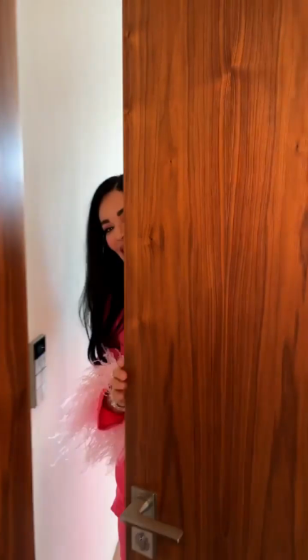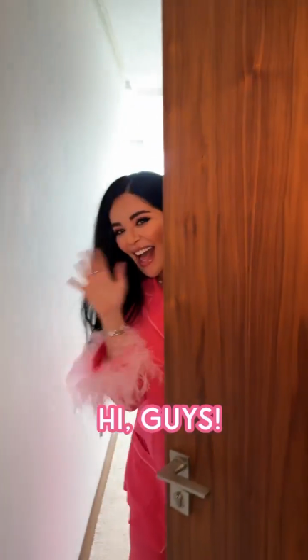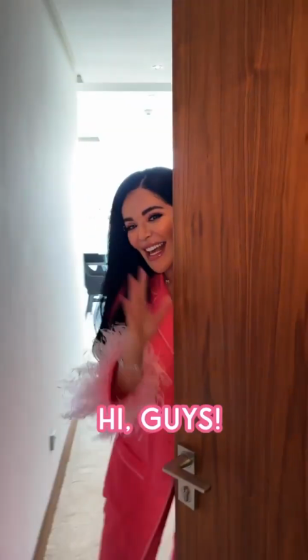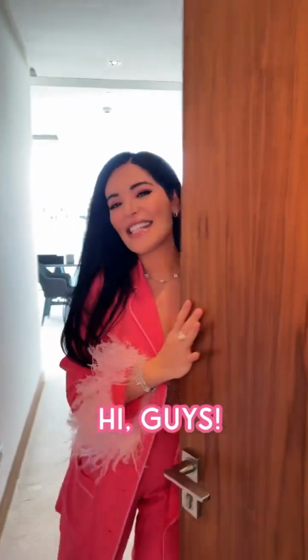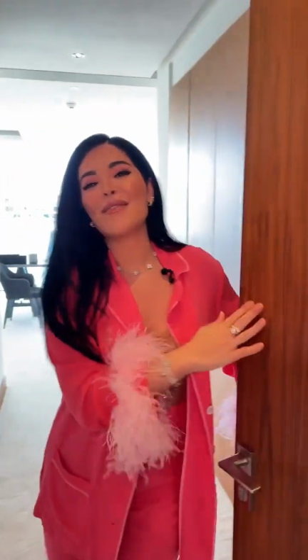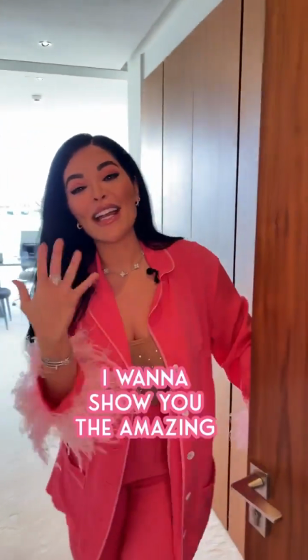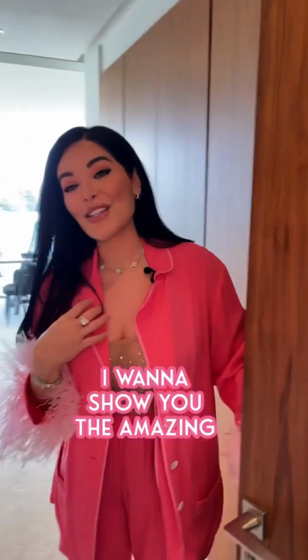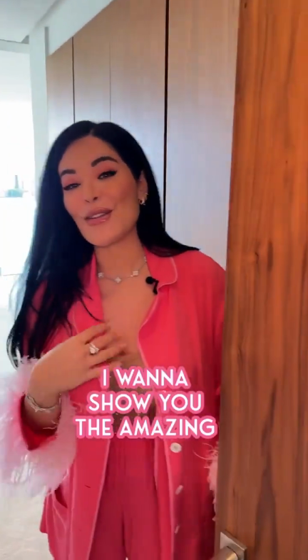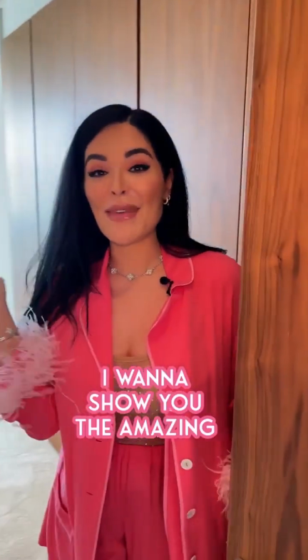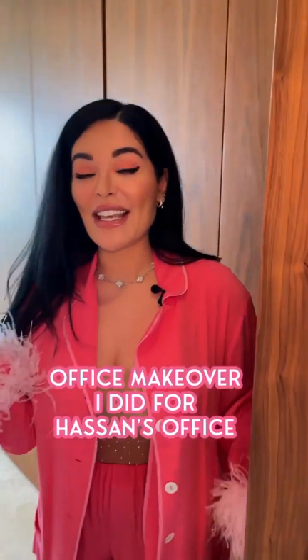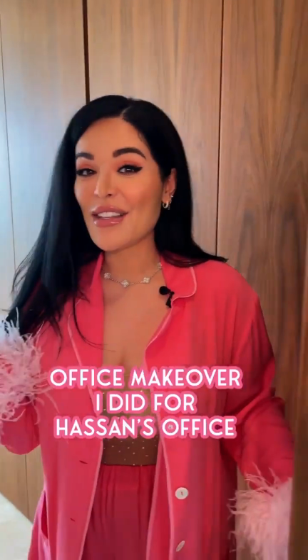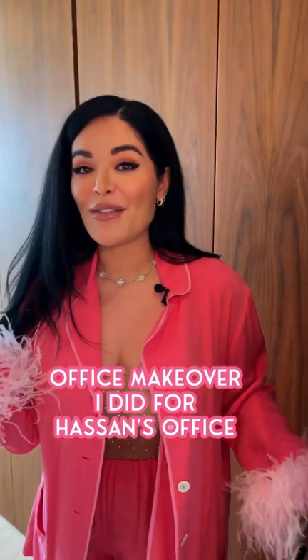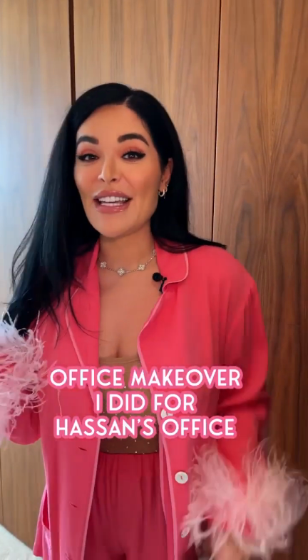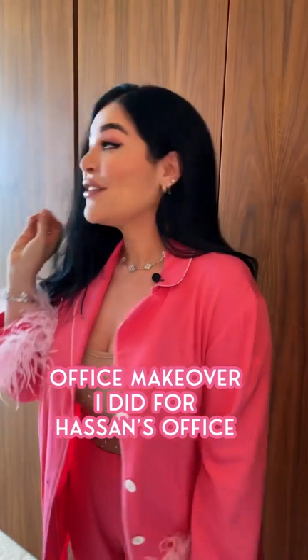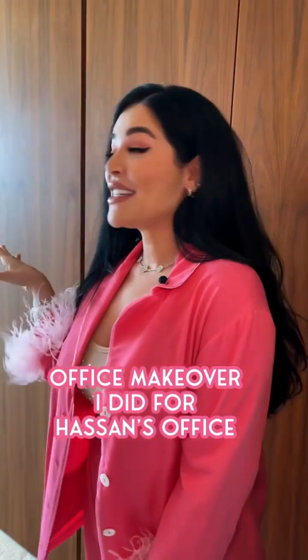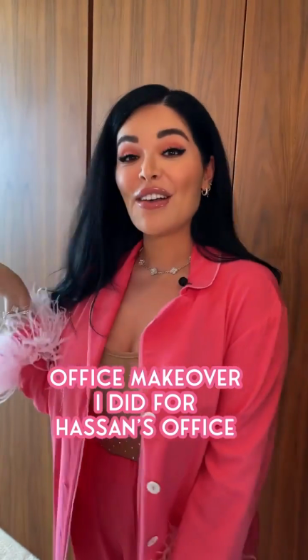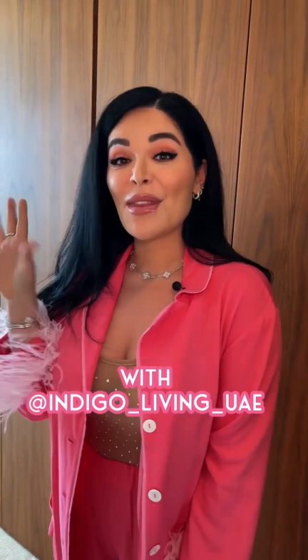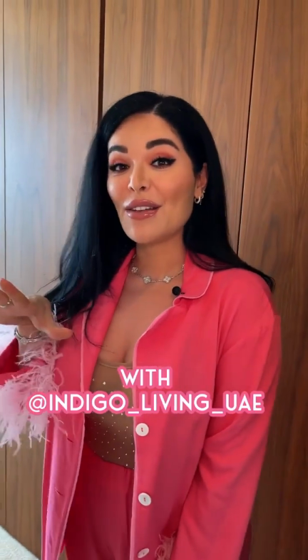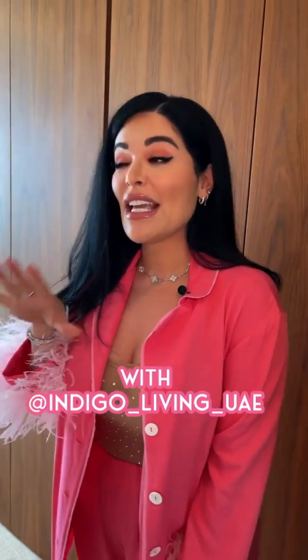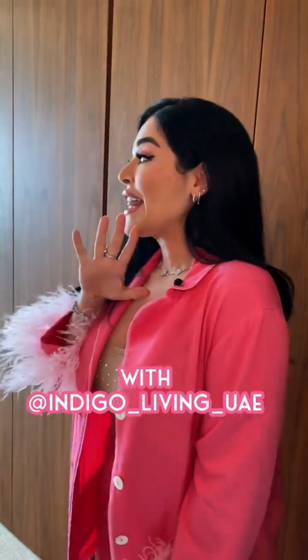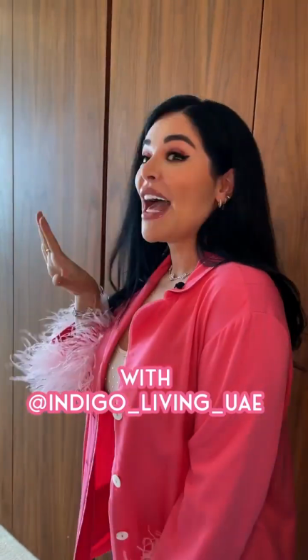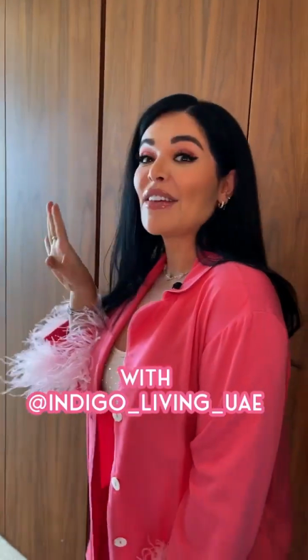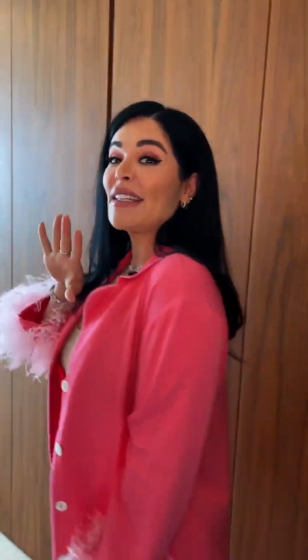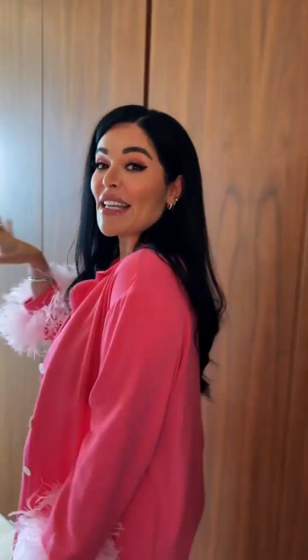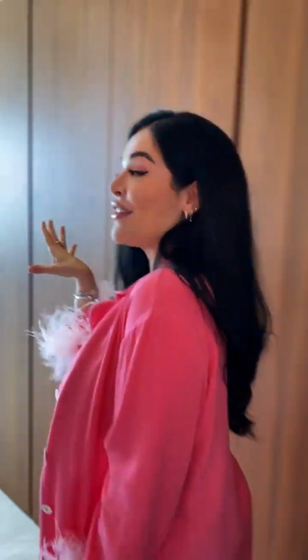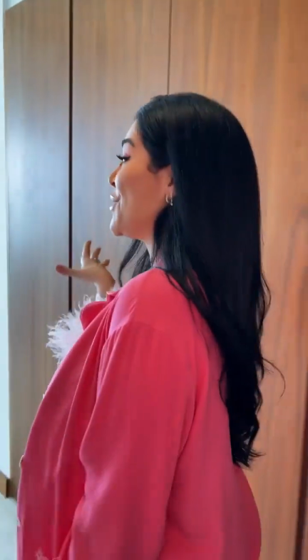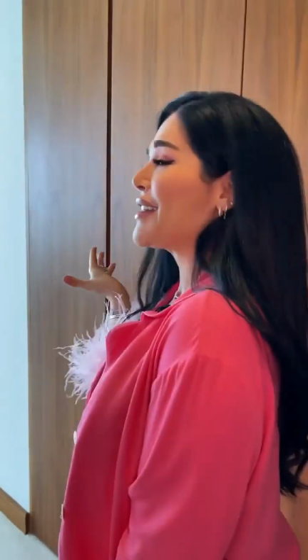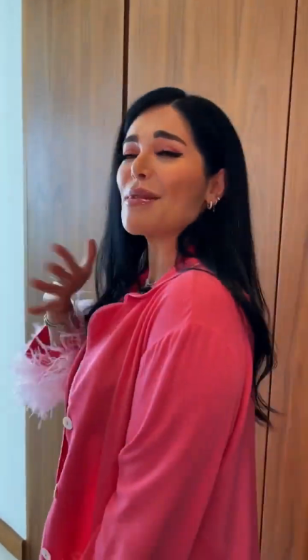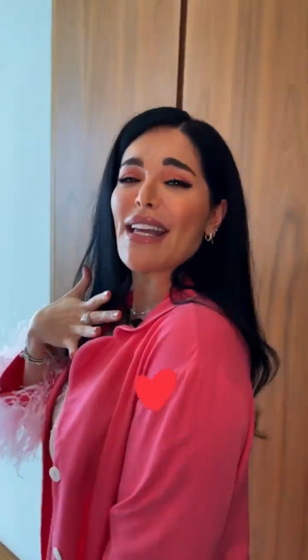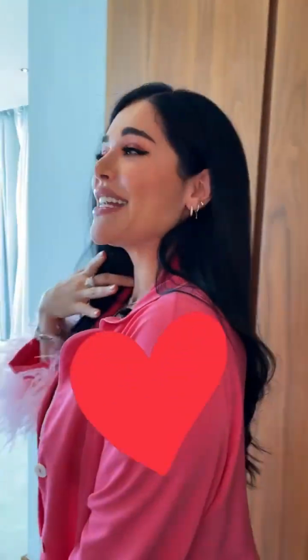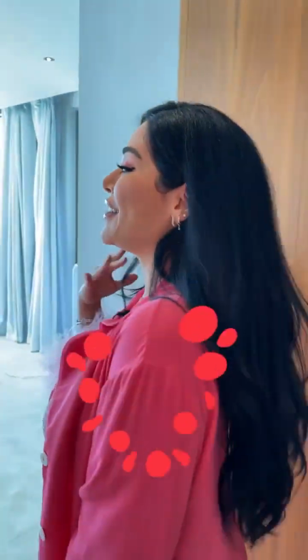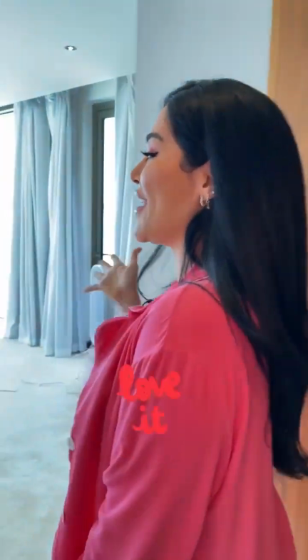Hi guys! Come inside, I want to show you the amazing office makeover I did for Hassan's office with Indigo Living. They have completely taken care of his new space and I'm so excited! I love it!